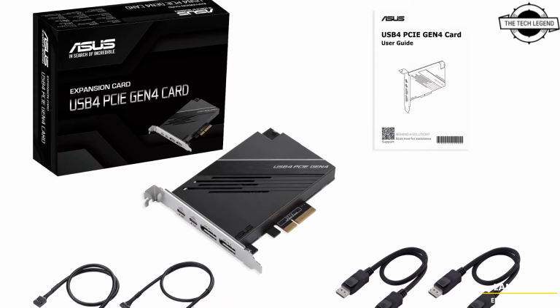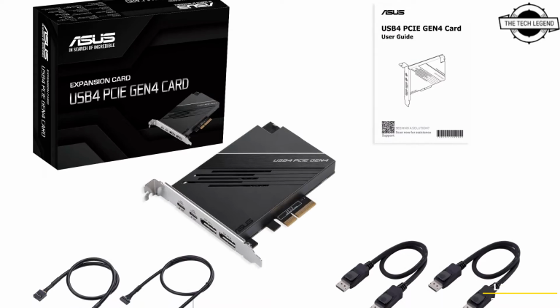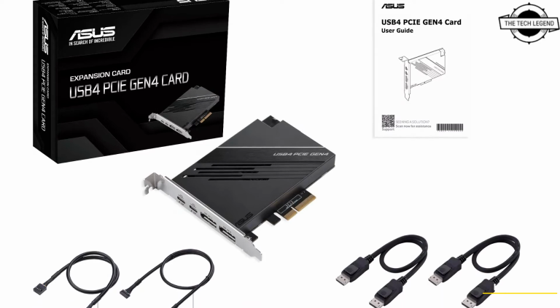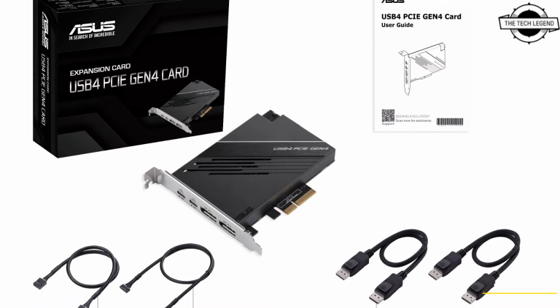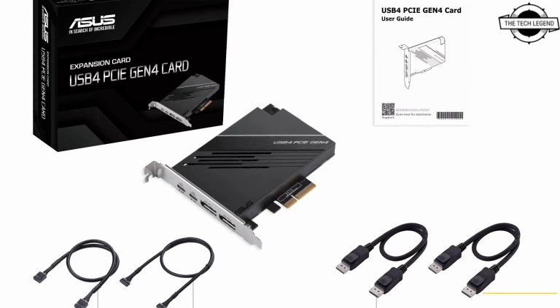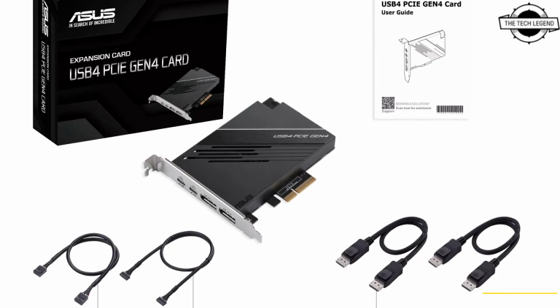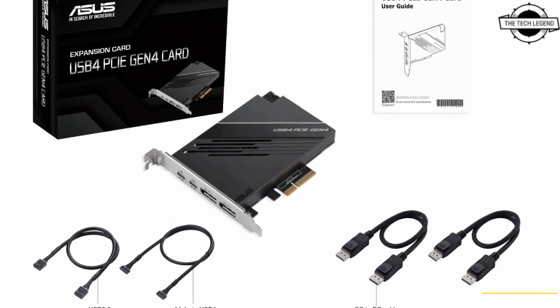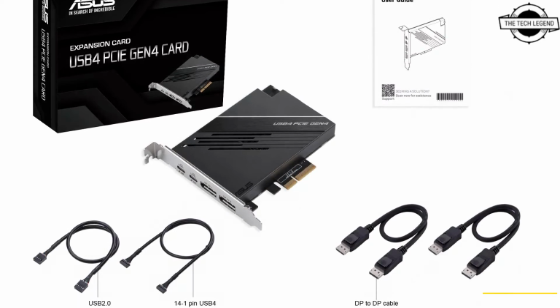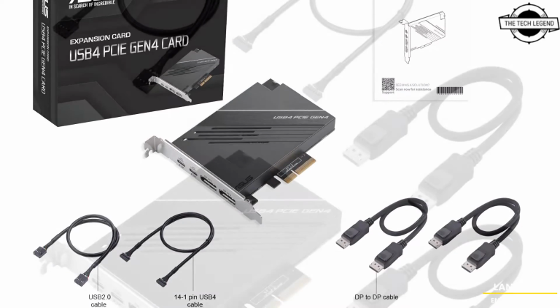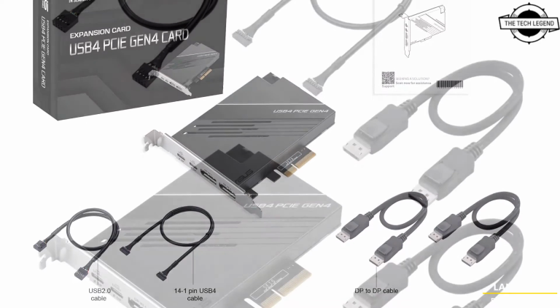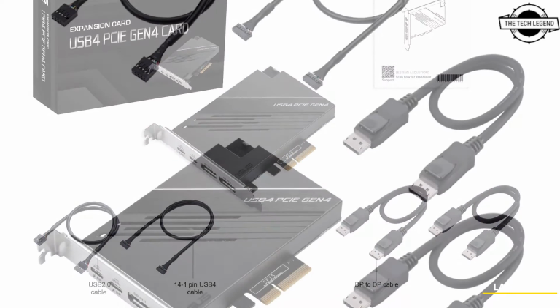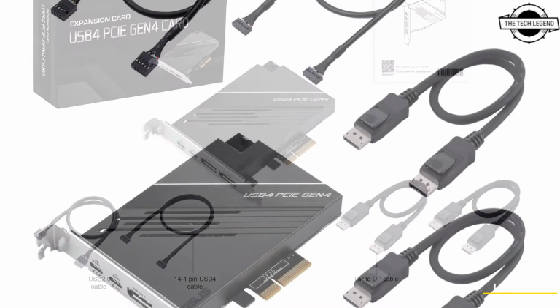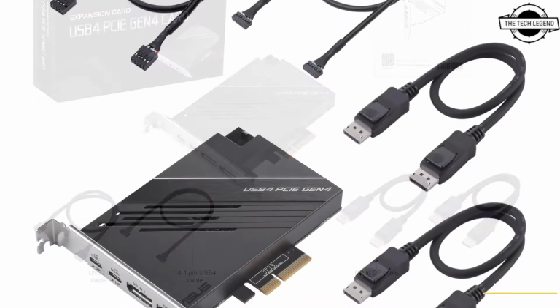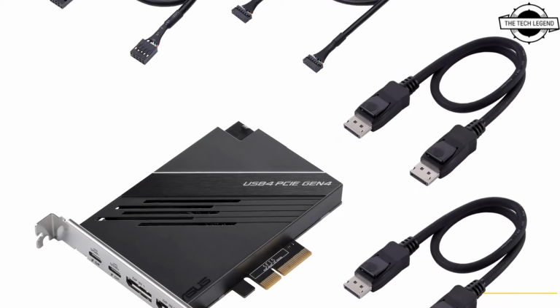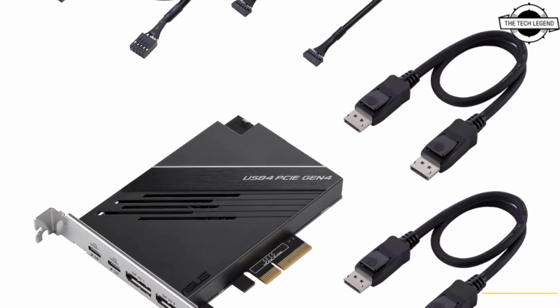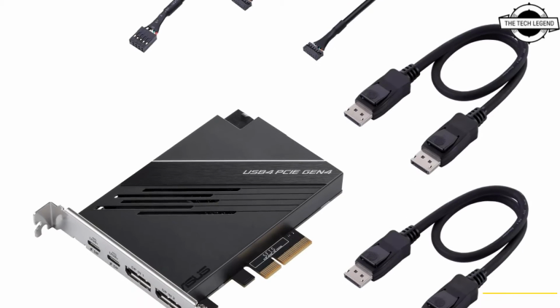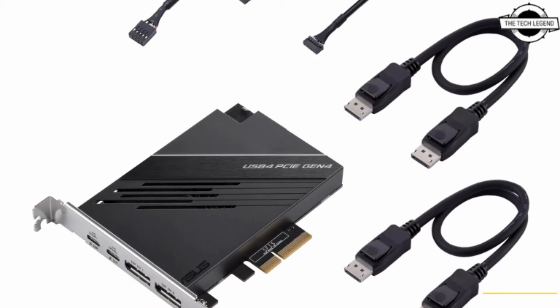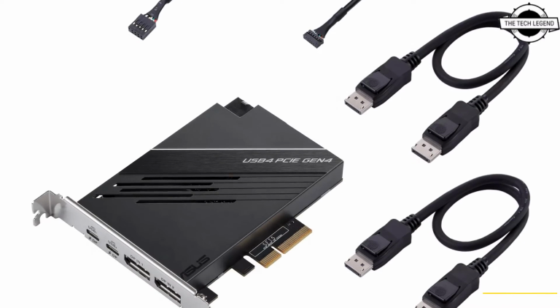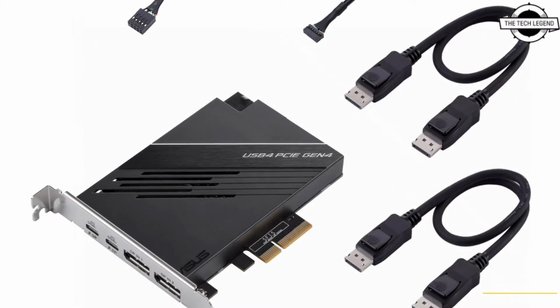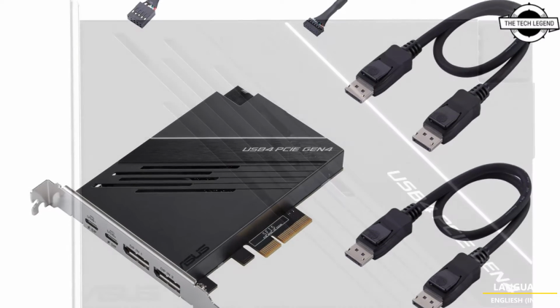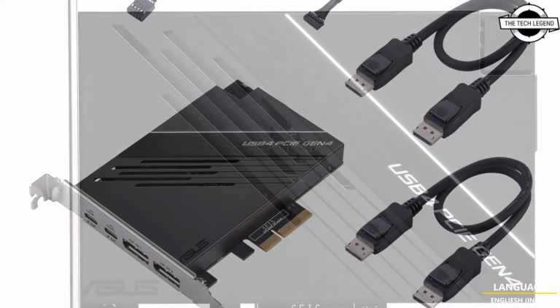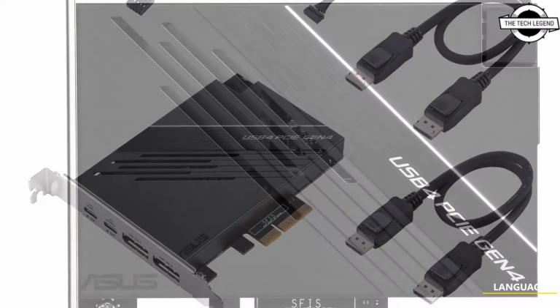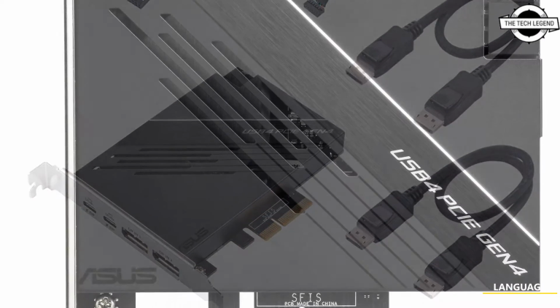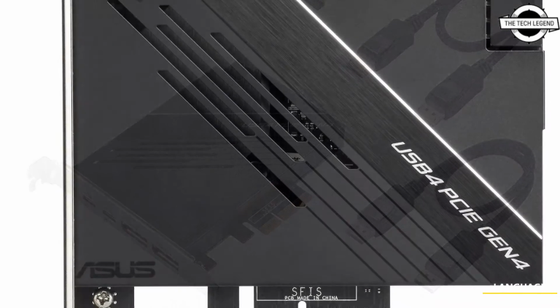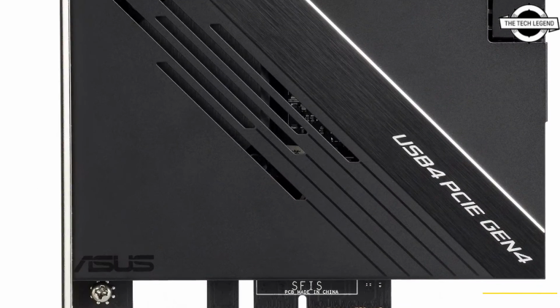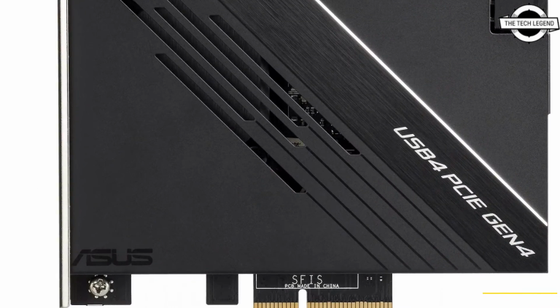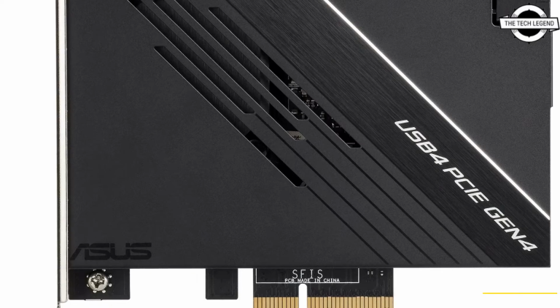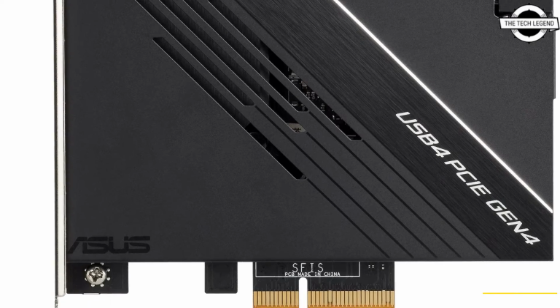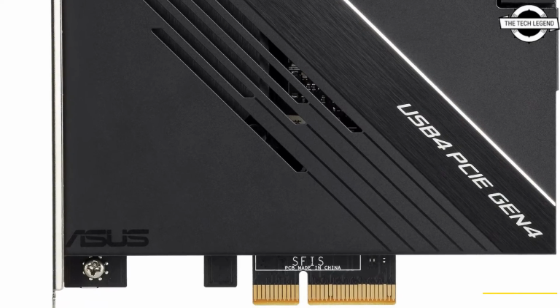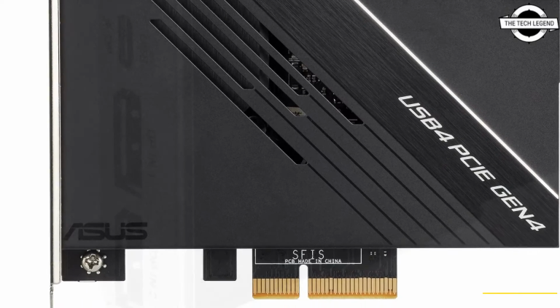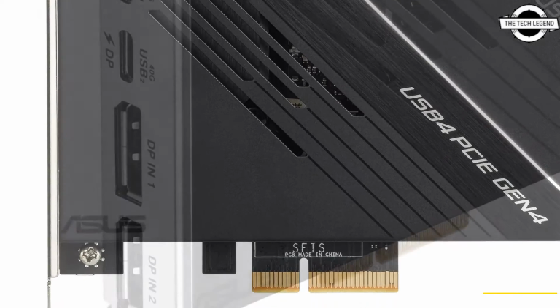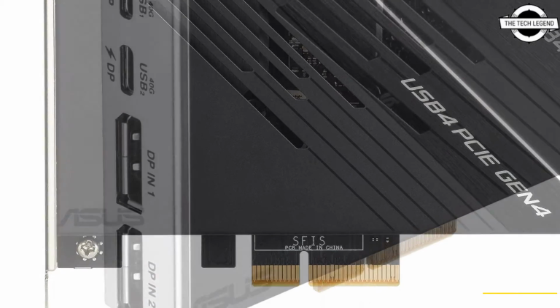The interface of the card is PCIe 4.0 x4 and is equipped with the ASMedia ASF 4242 chipset. You can connect up to 5 devices in a daisy chain per port.